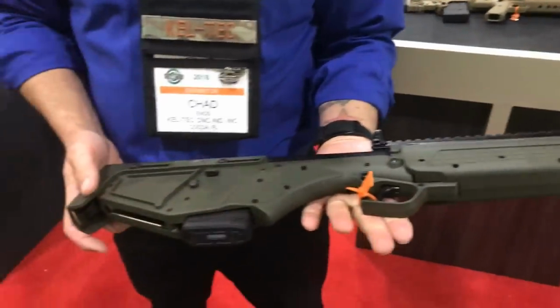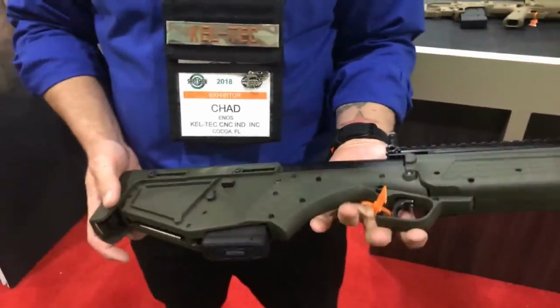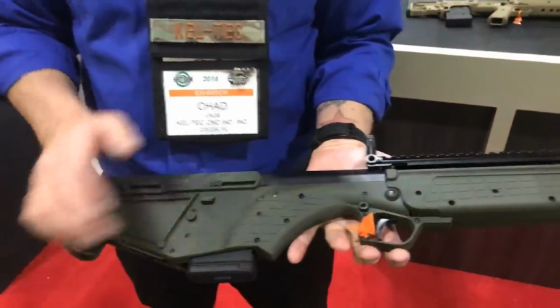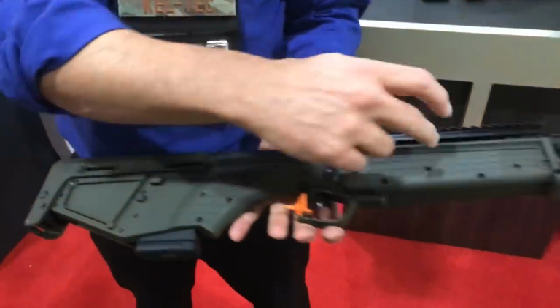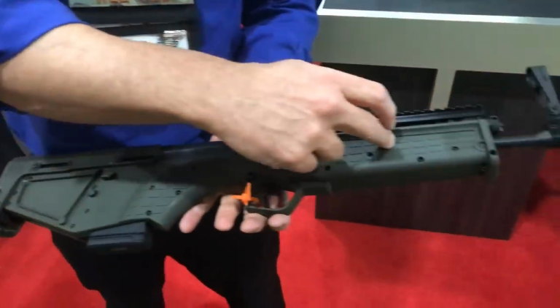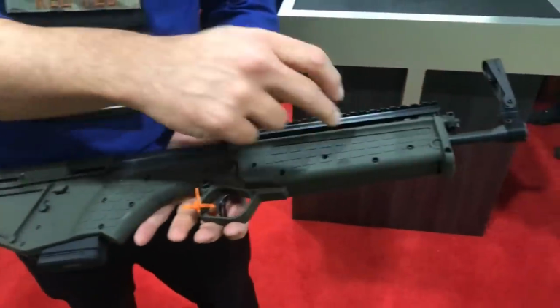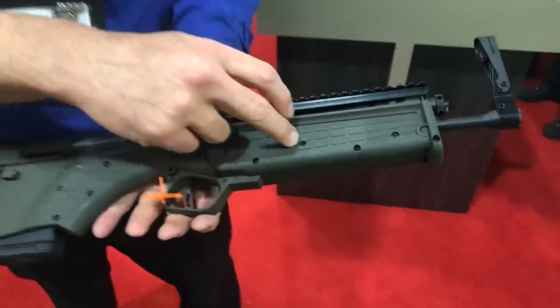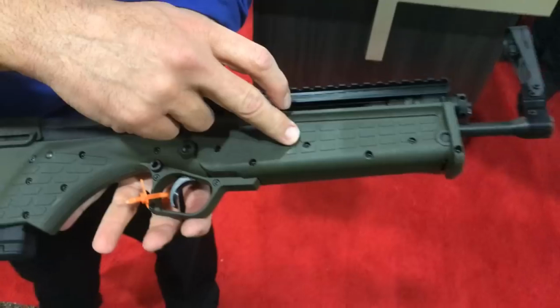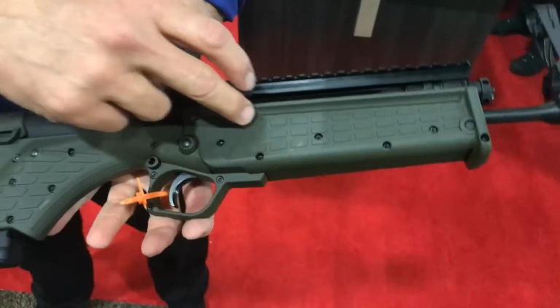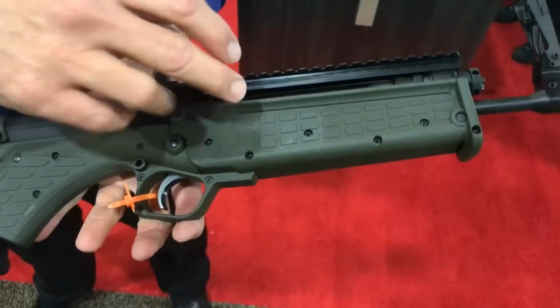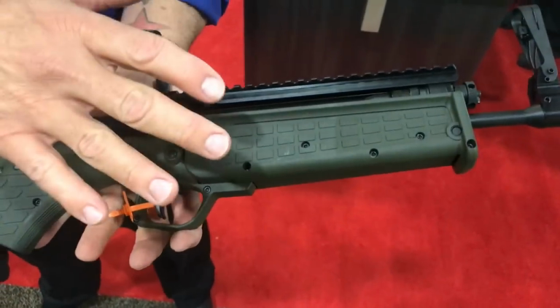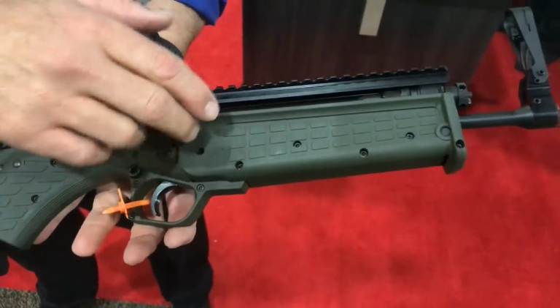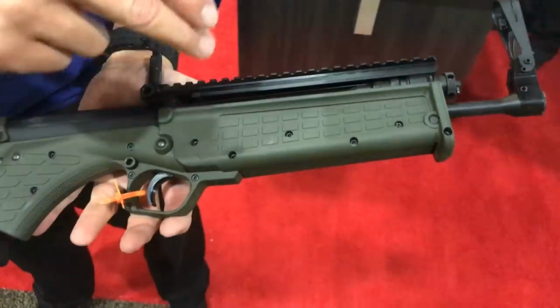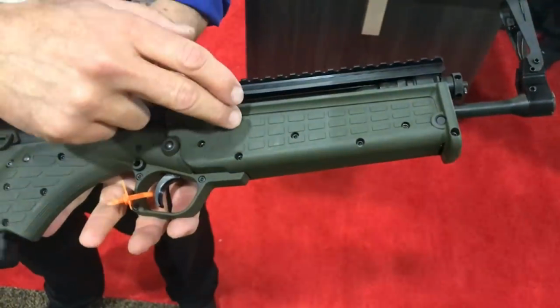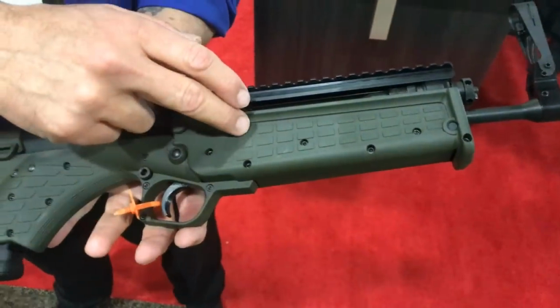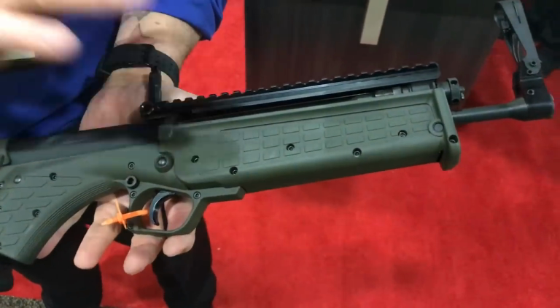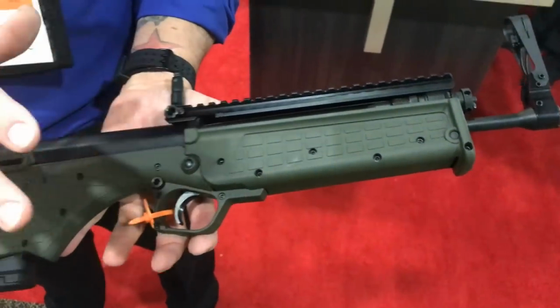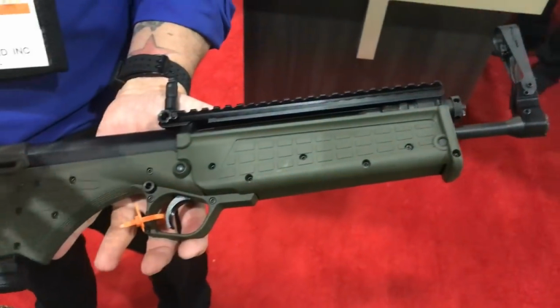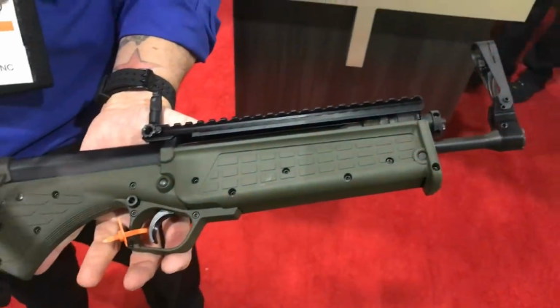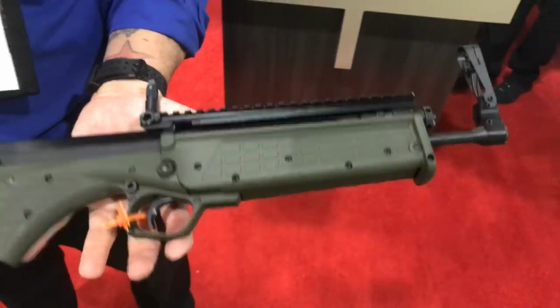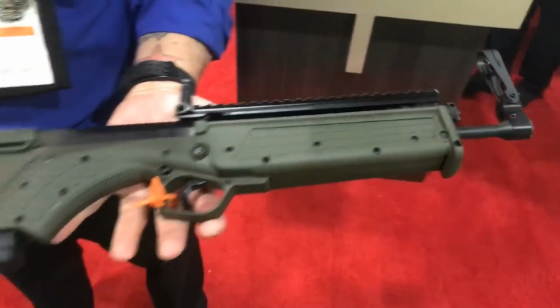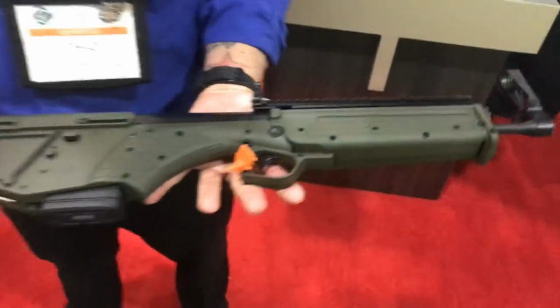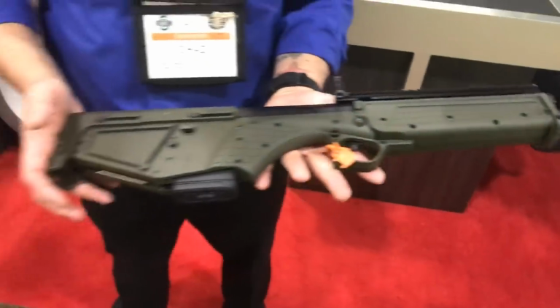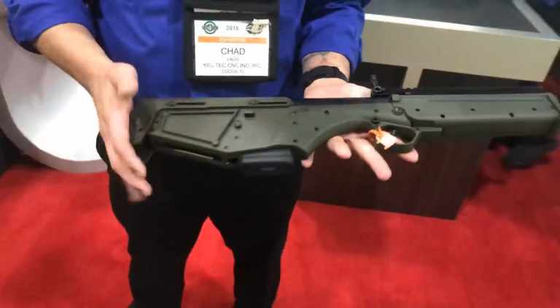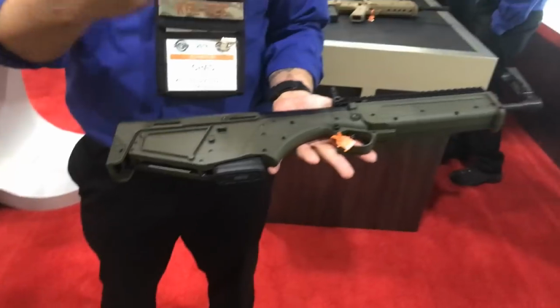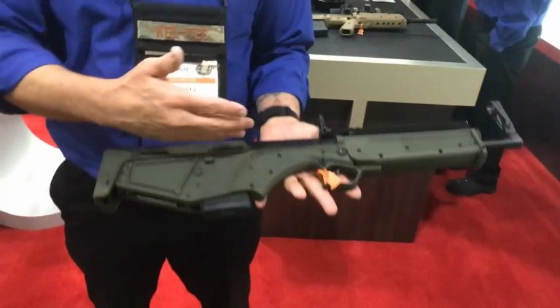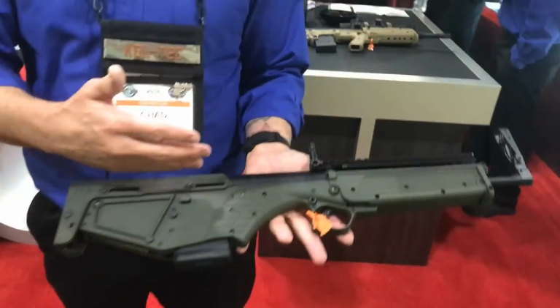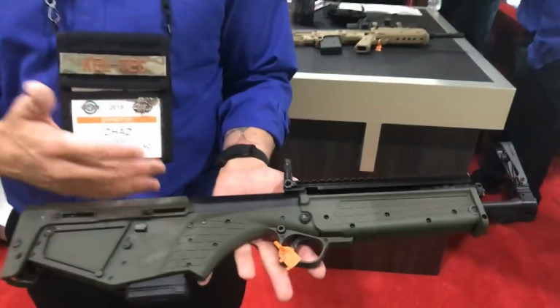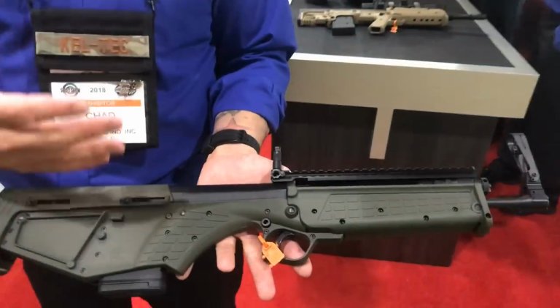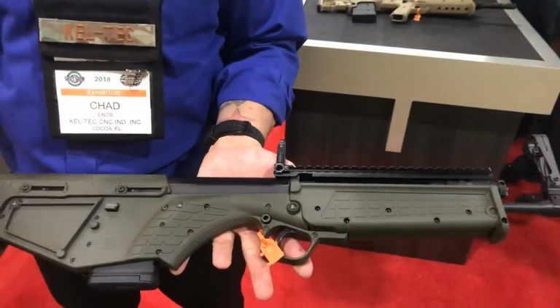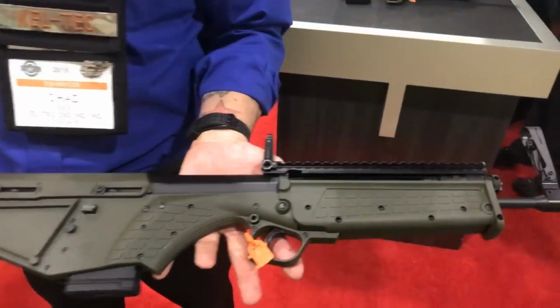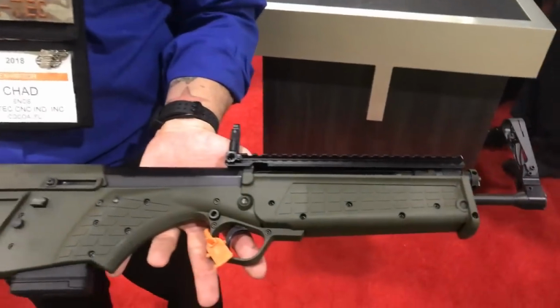Keep in mind, it's a 26.1-inch gun with a 16-inch barrel — so whatever your AR can do, this tiny little guy can do as well. One-in-seven twist, so you can run your heavier bullets with it.